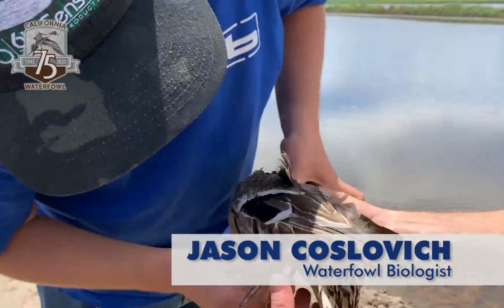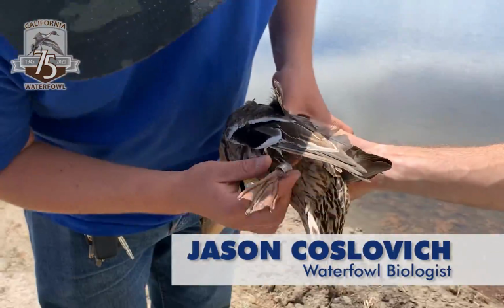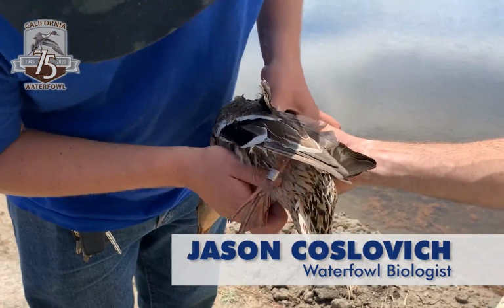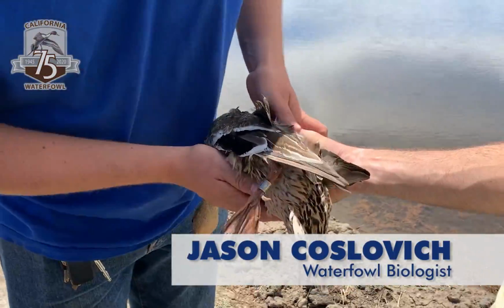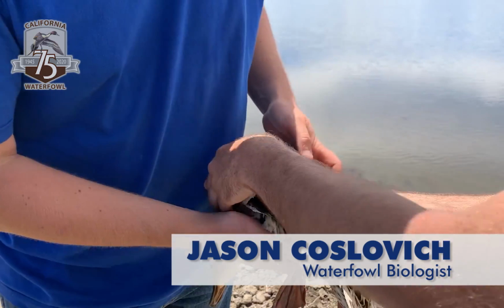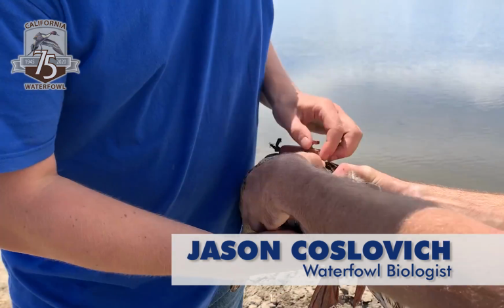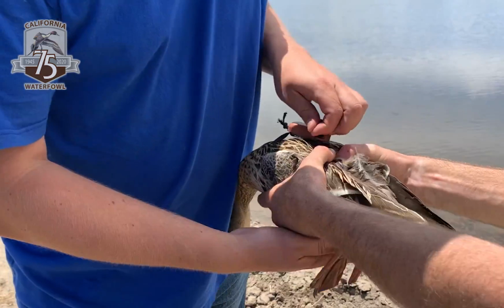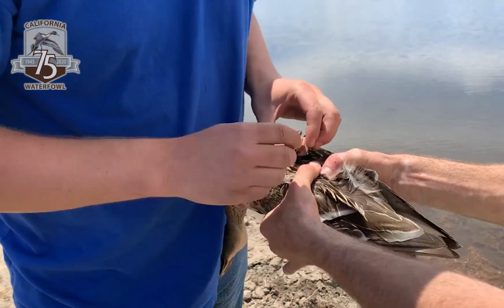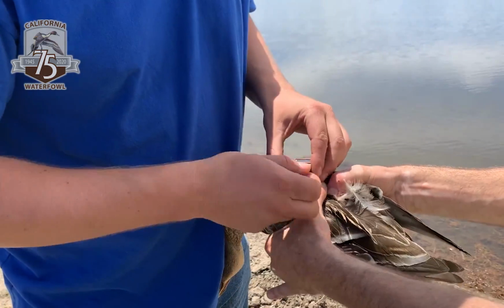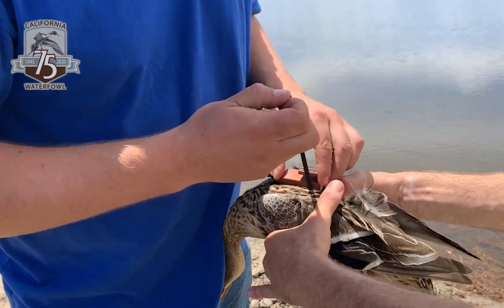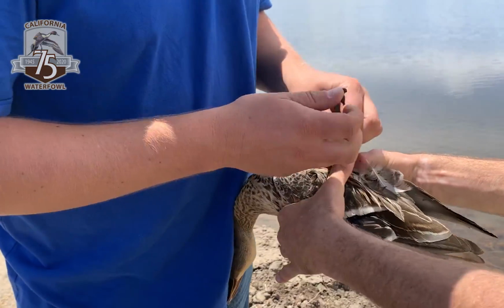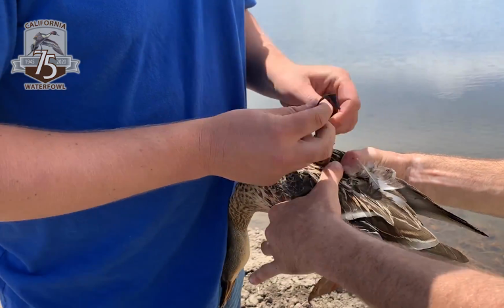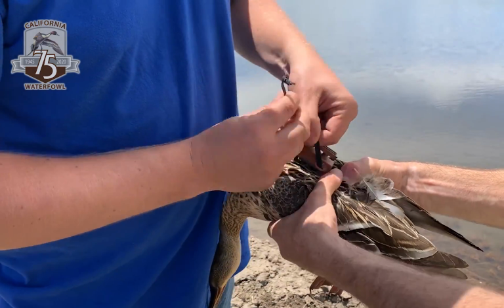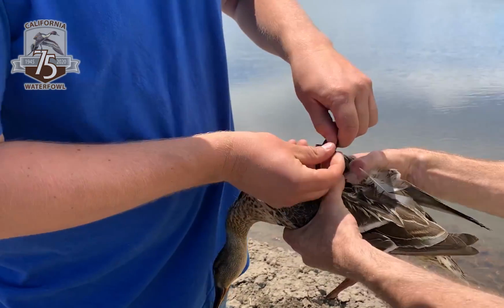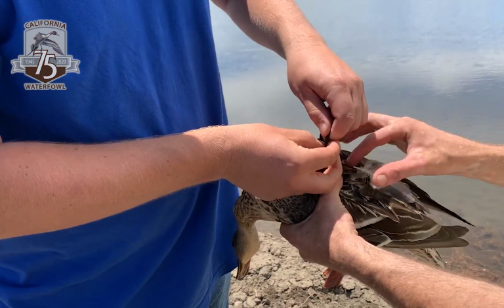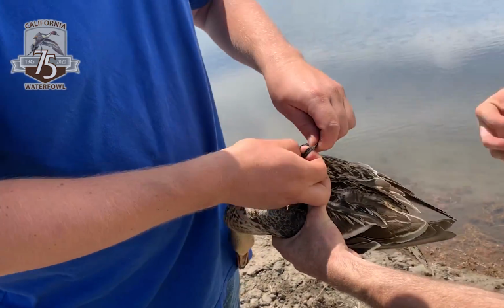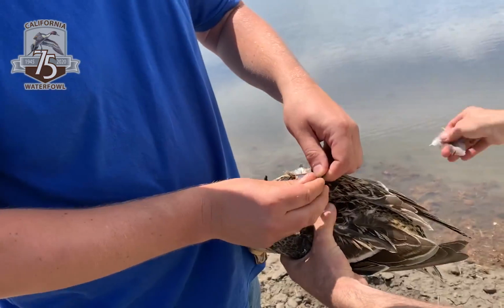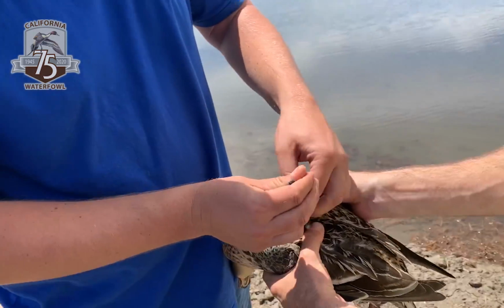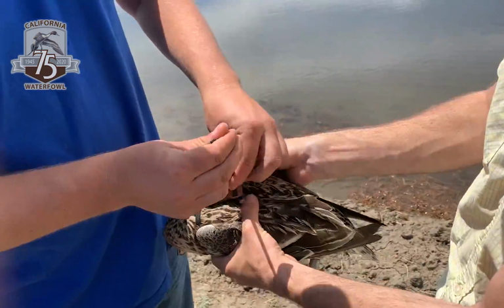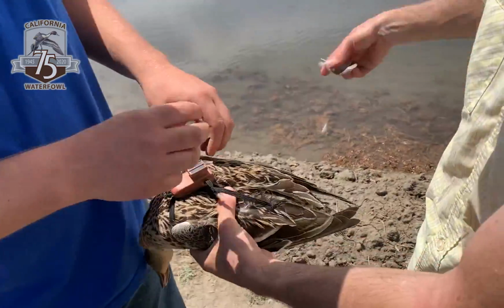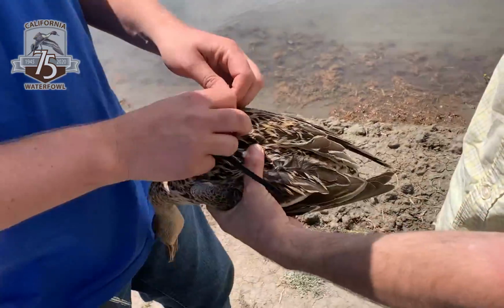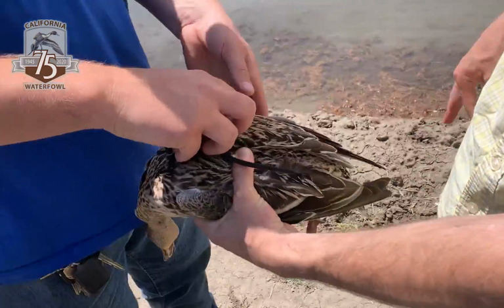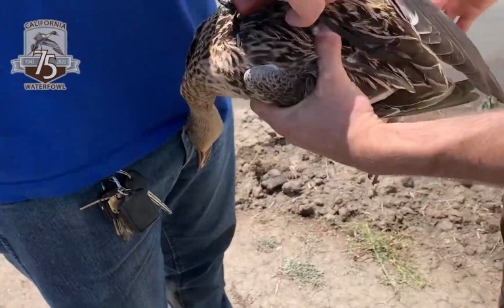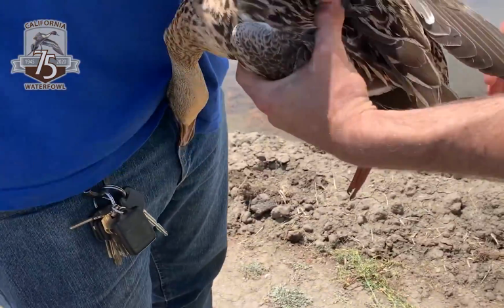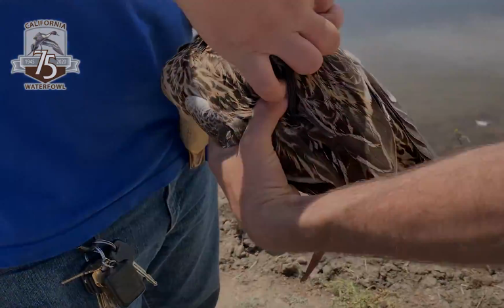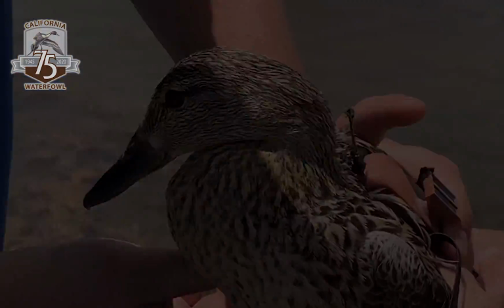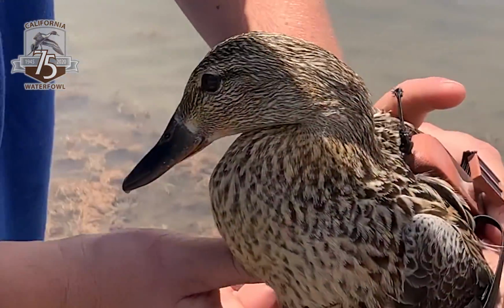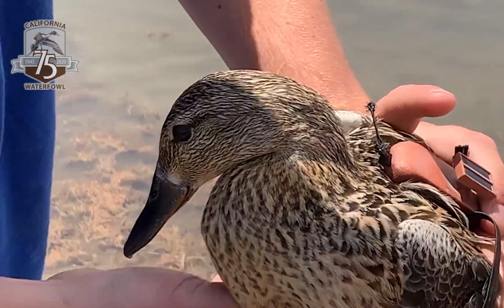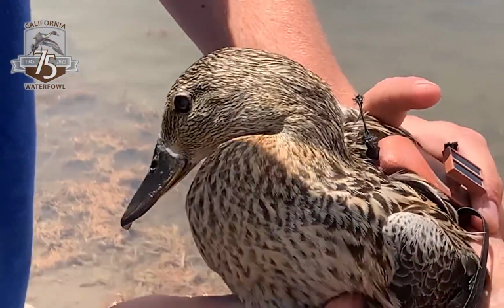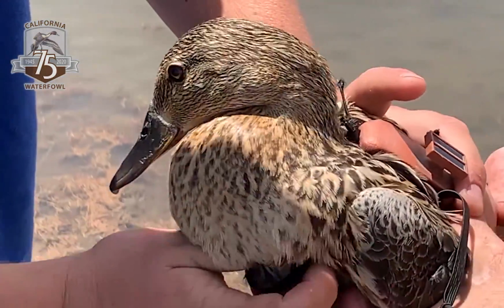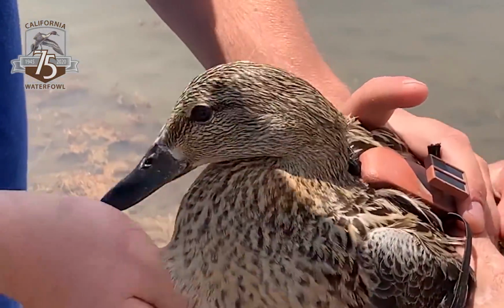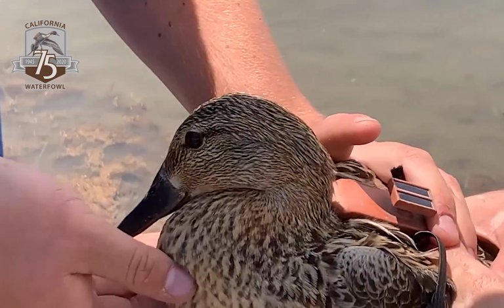So our team came out, captured the duck, and fitted her with an aluminum leg band and a solar-powered GPS transmitter. This device, held on with elastic straps, records her location every 15 minutes and uploads the data to researchers at least once a day.